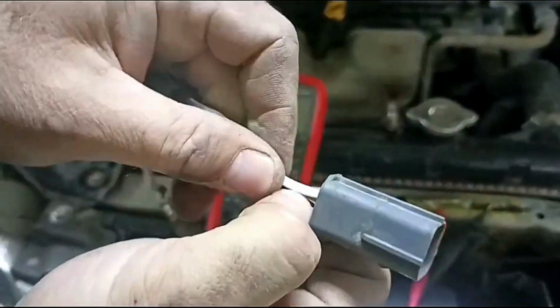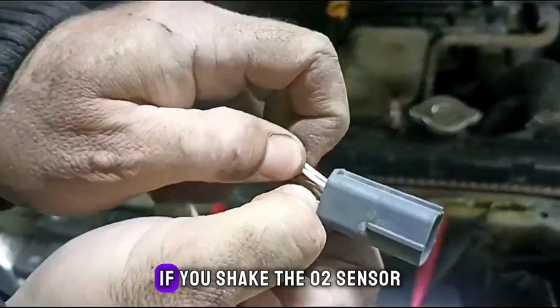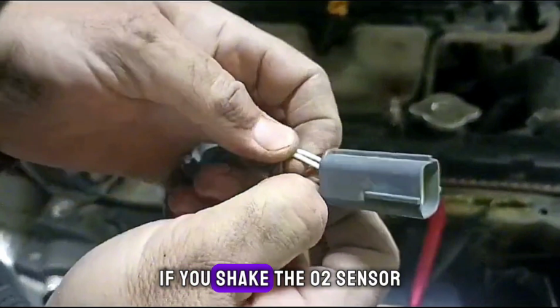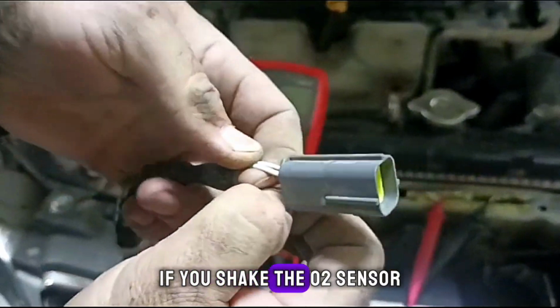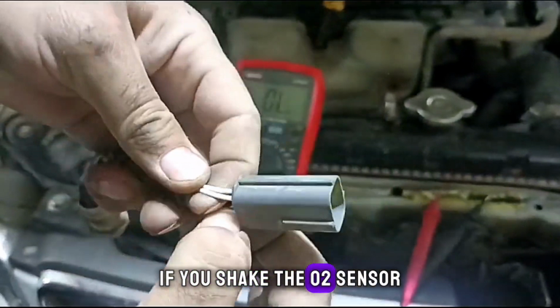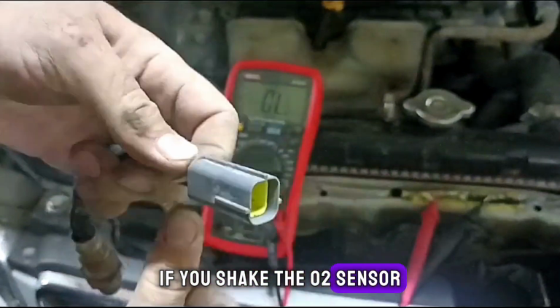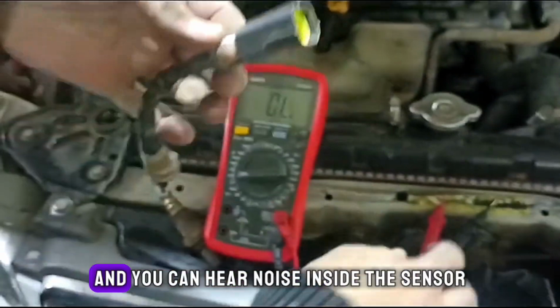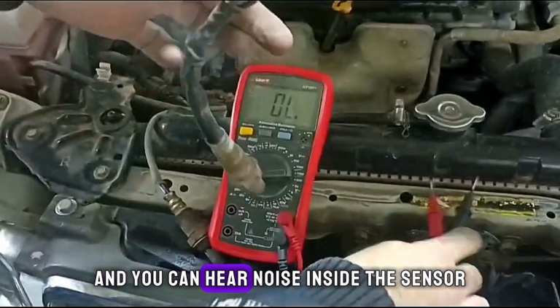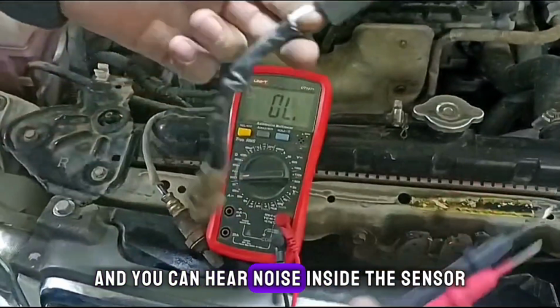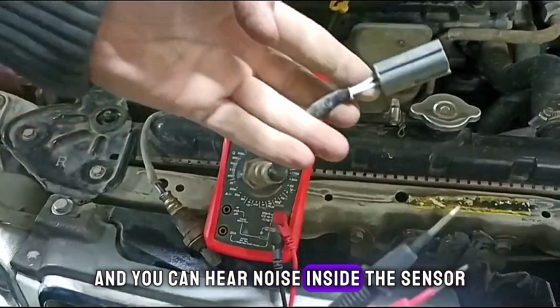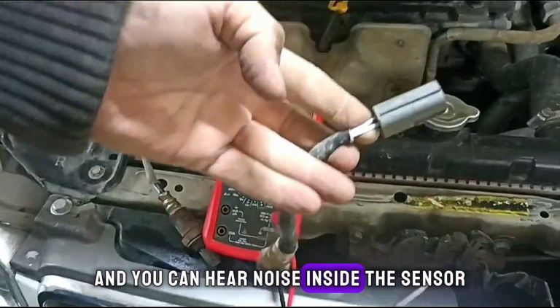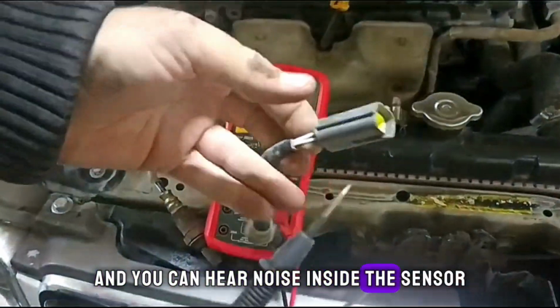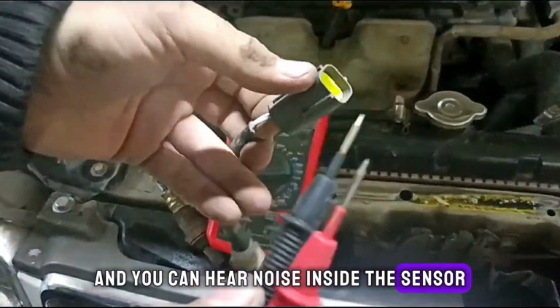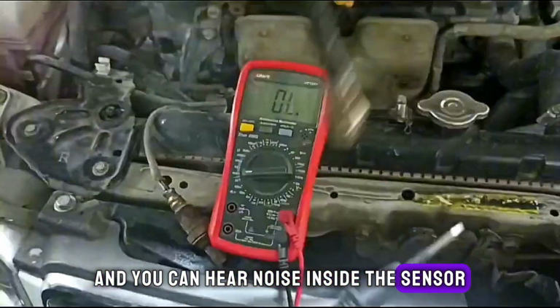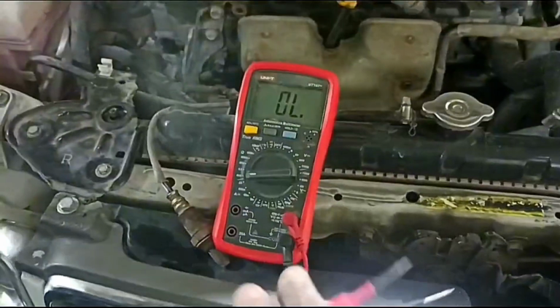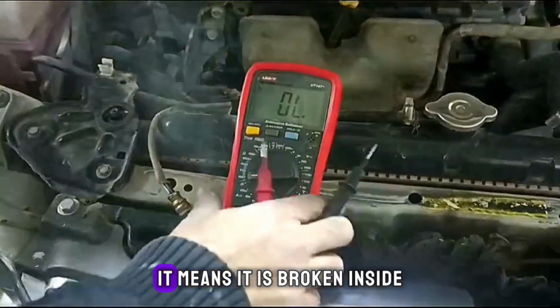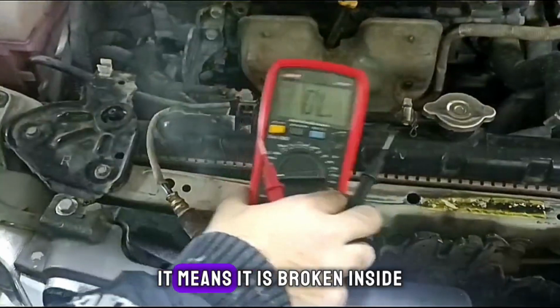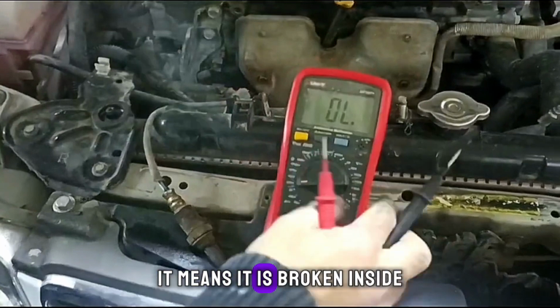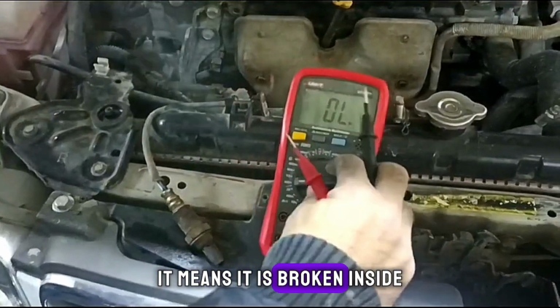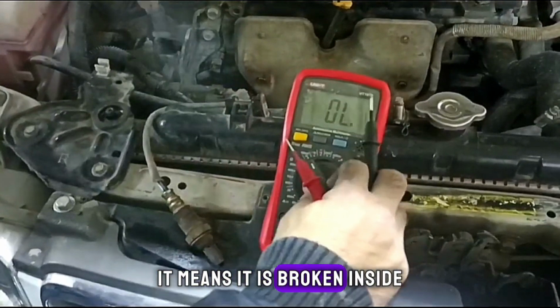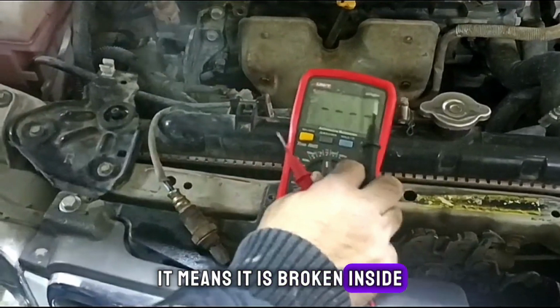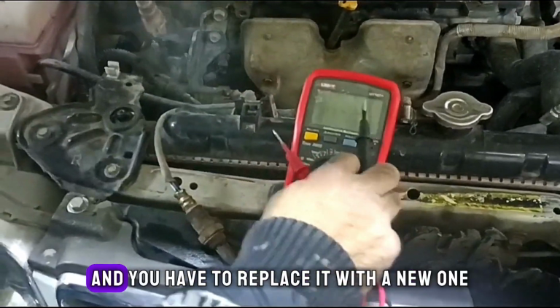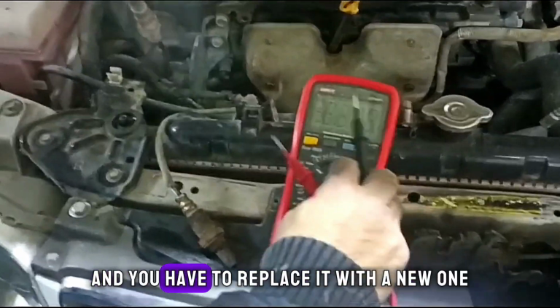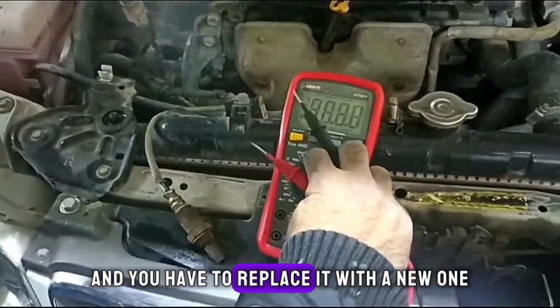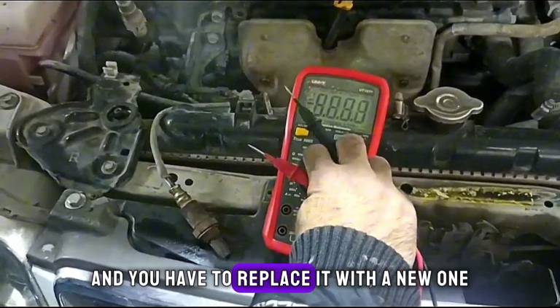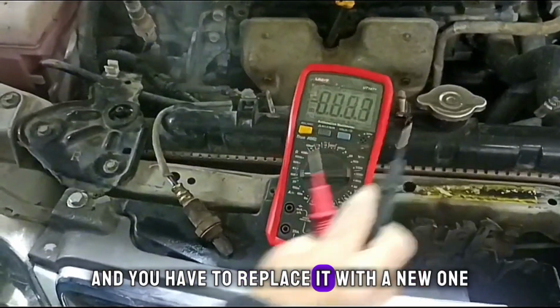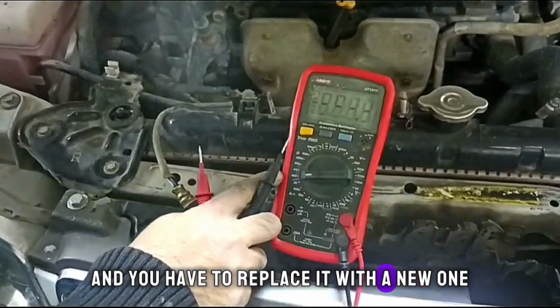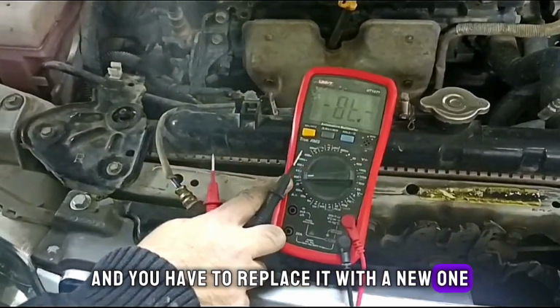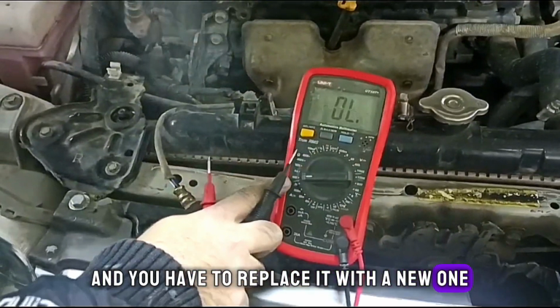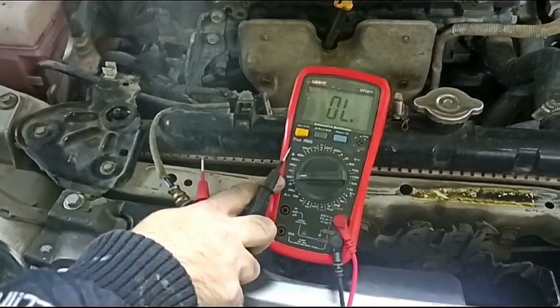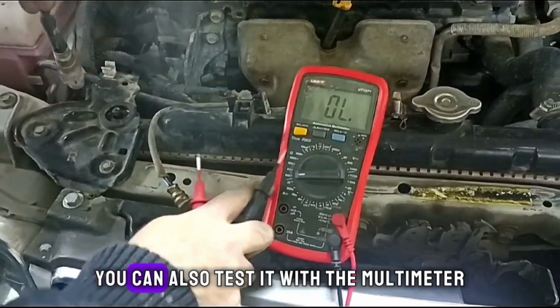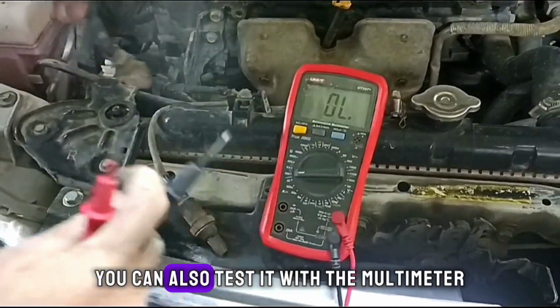If you shake the O2 sensor and you can hear noise inside the sensor, it means it is broken inside and you have to replace it with a new one.